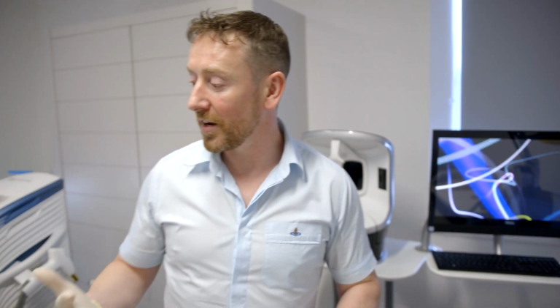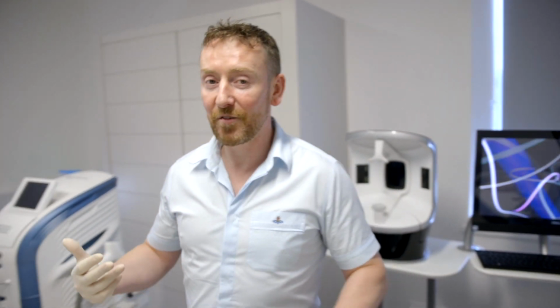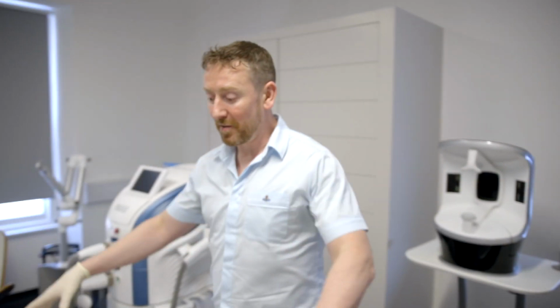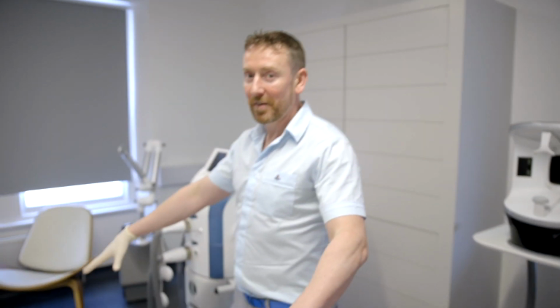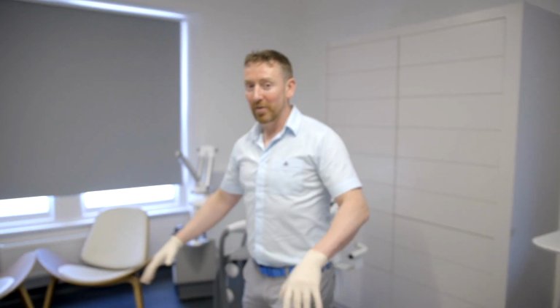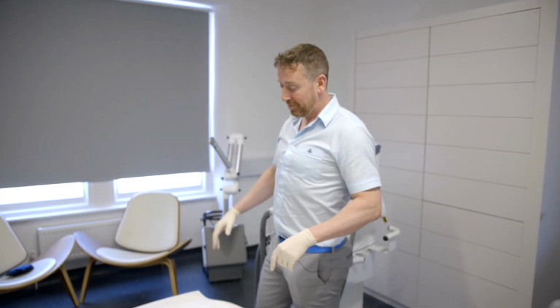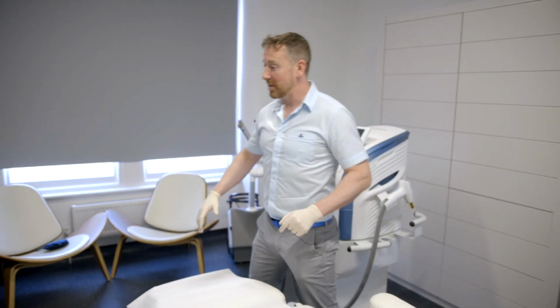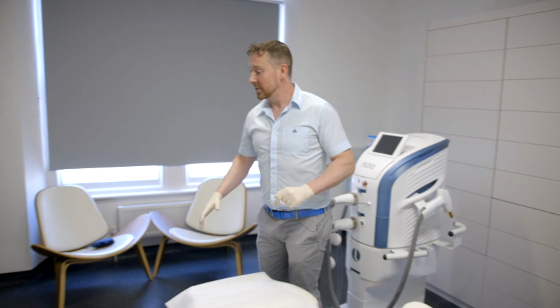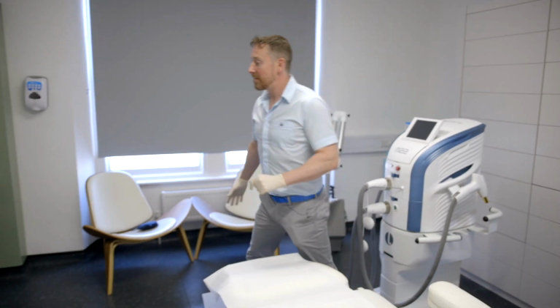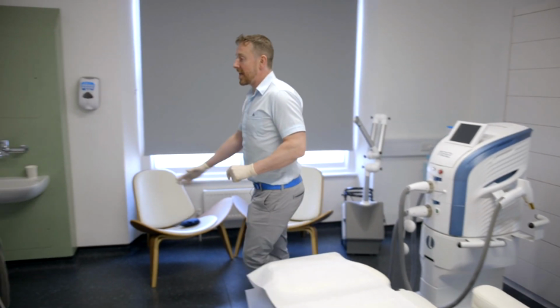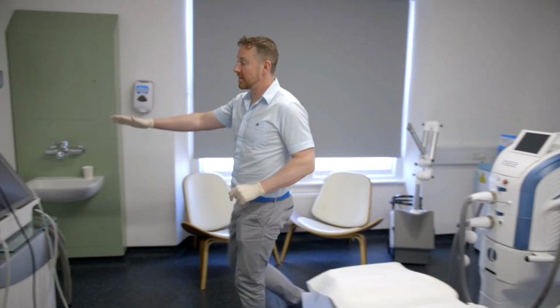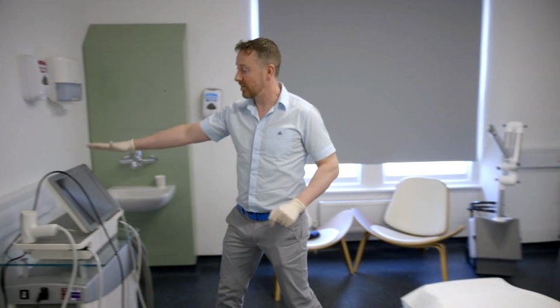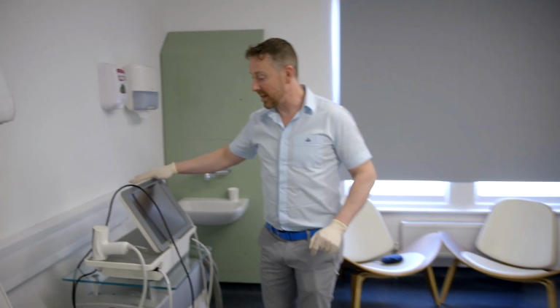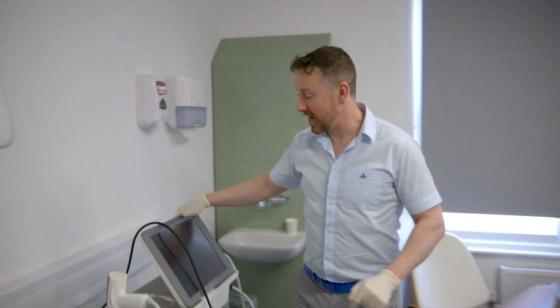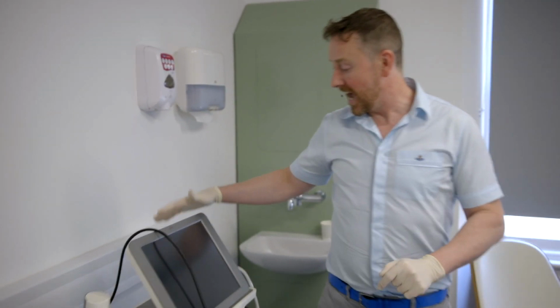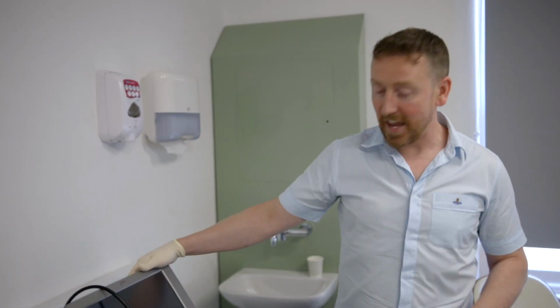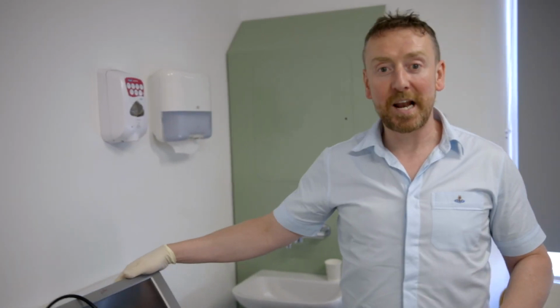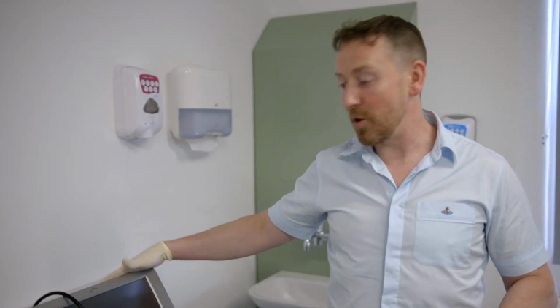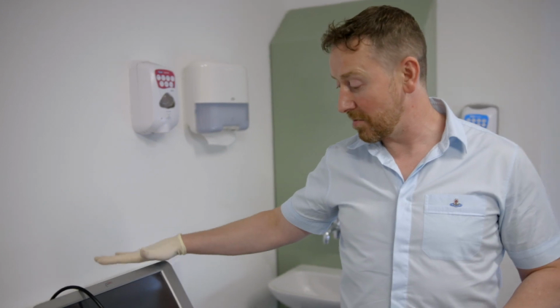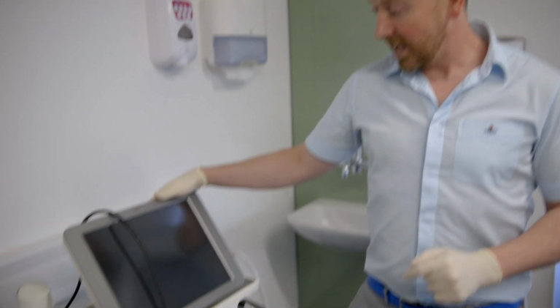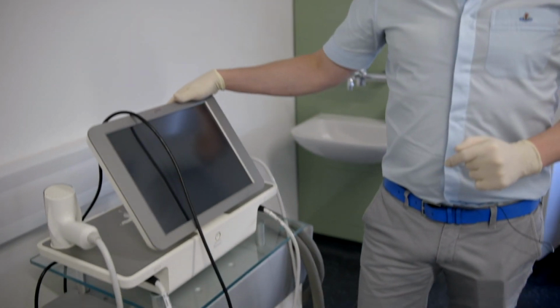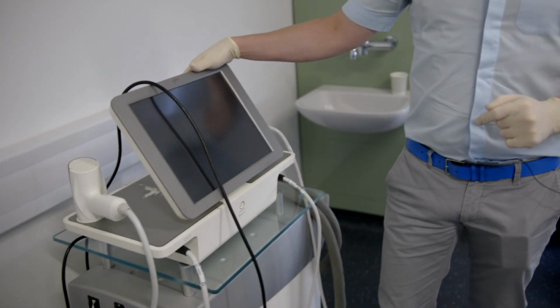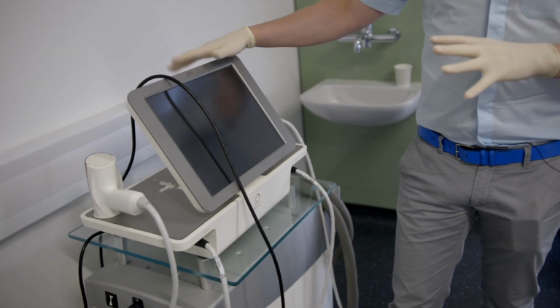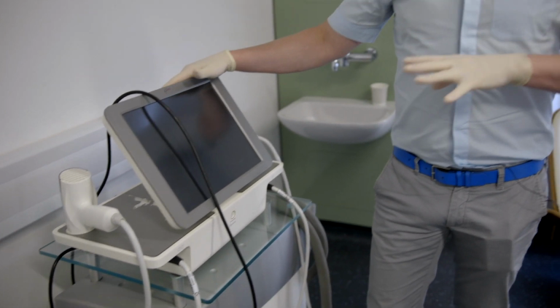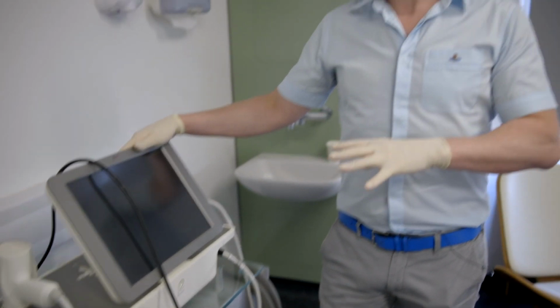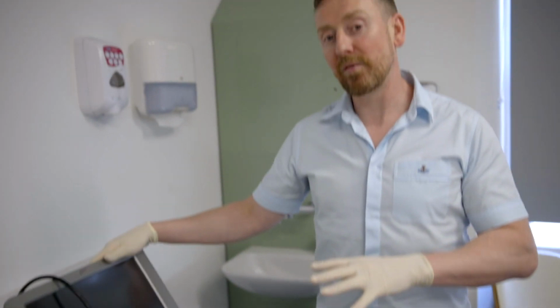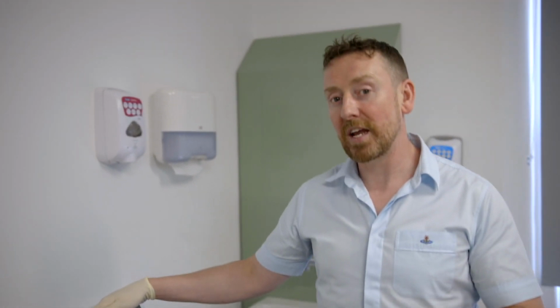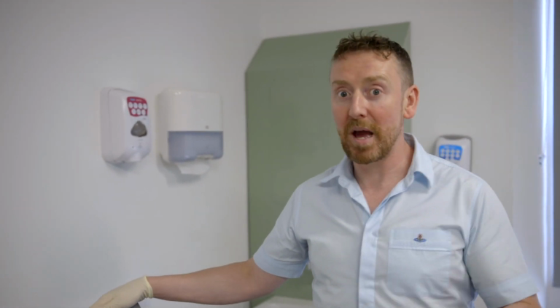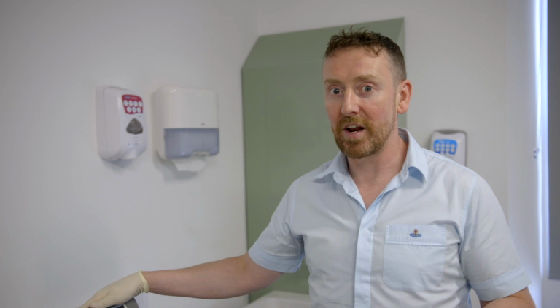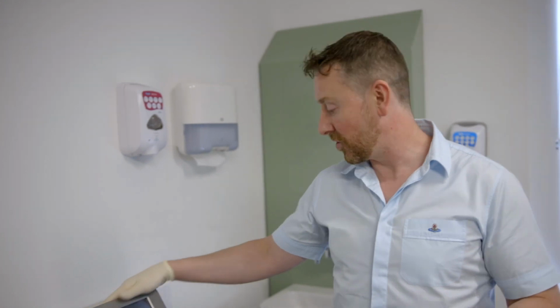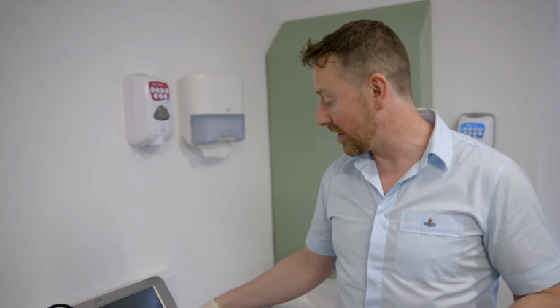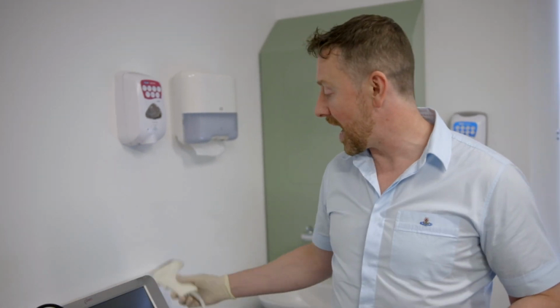I'm just going to dance around my treatment couch which sits in the middle, and this laser here, as you can see, has had a little bit of use. This is my Candela eTwo. This is a fractional radio frequency machine and a bipolar radio frequency machine — it has two heads.